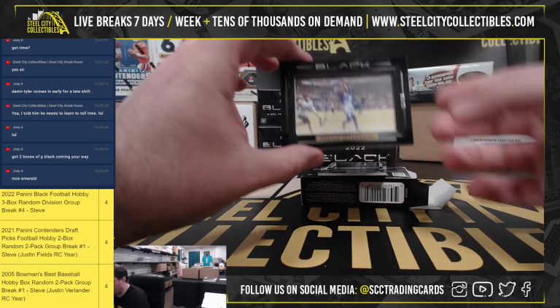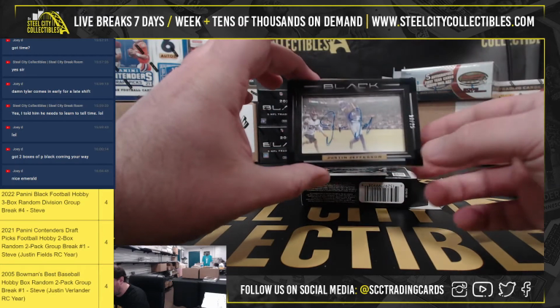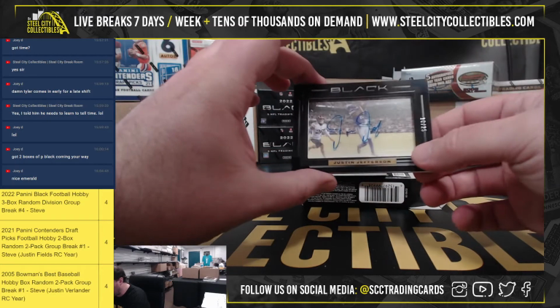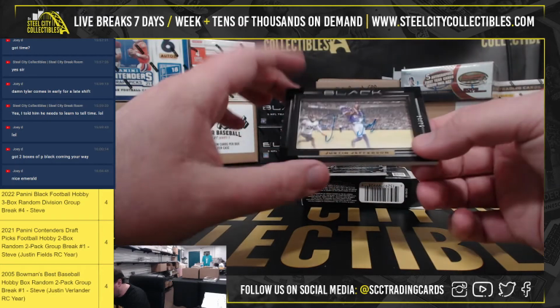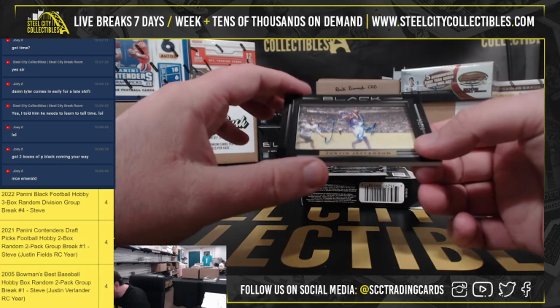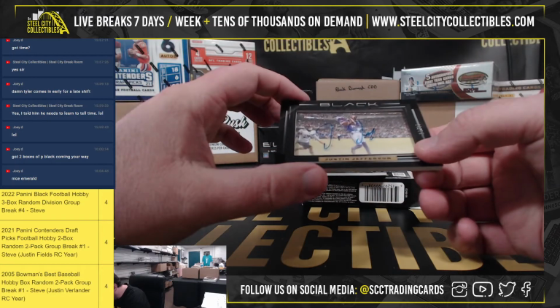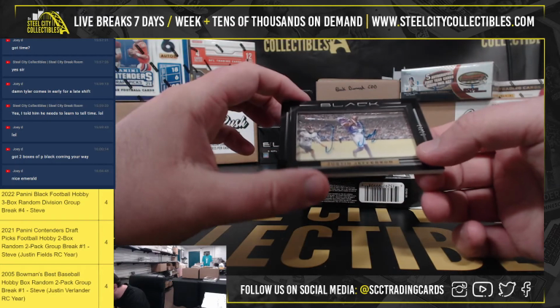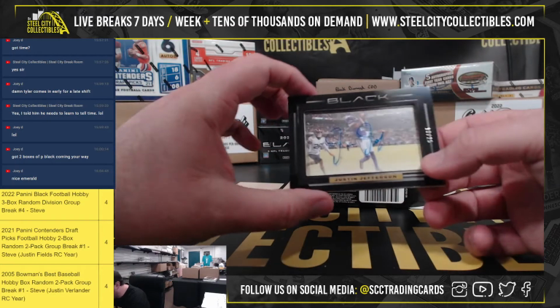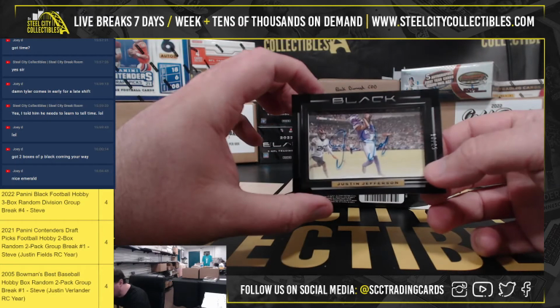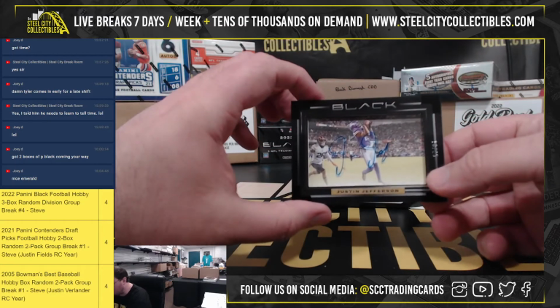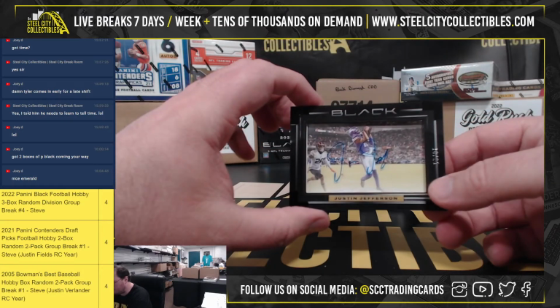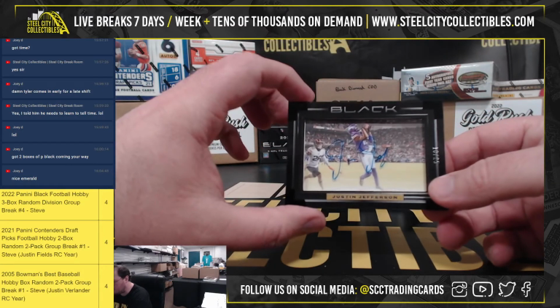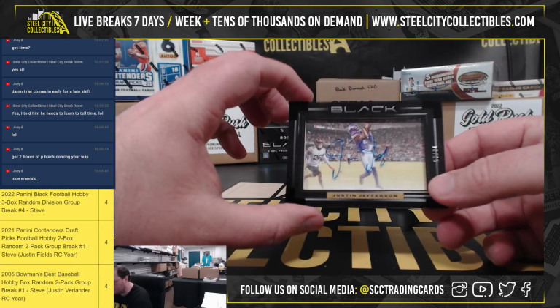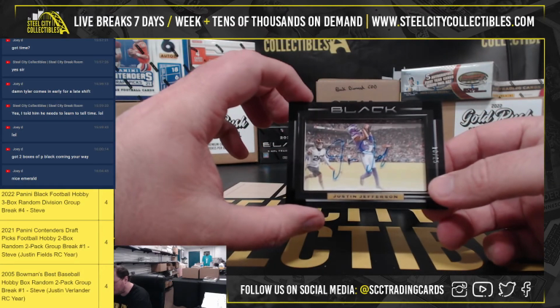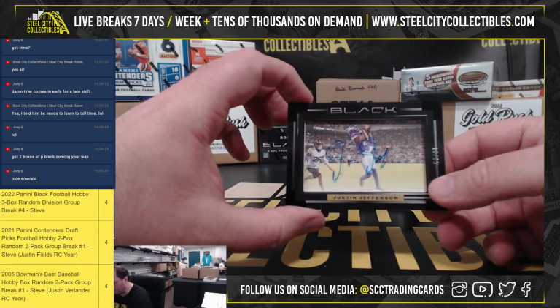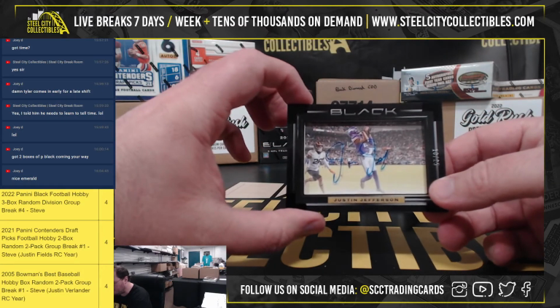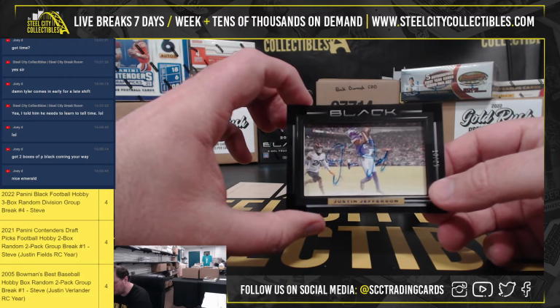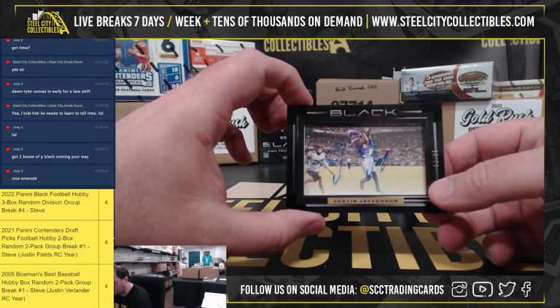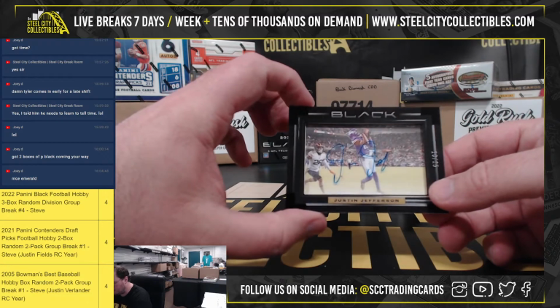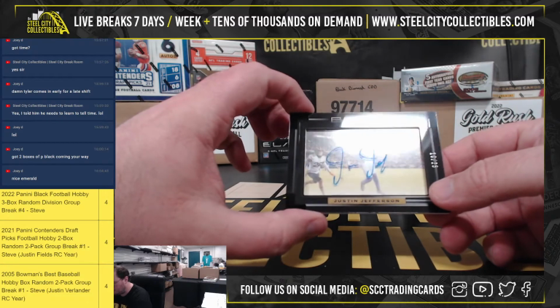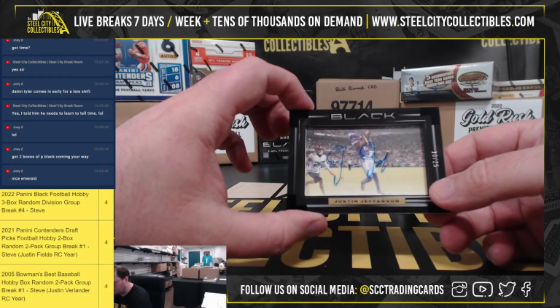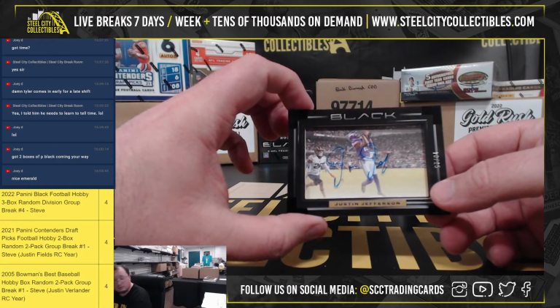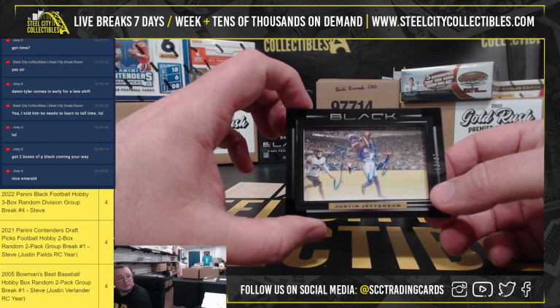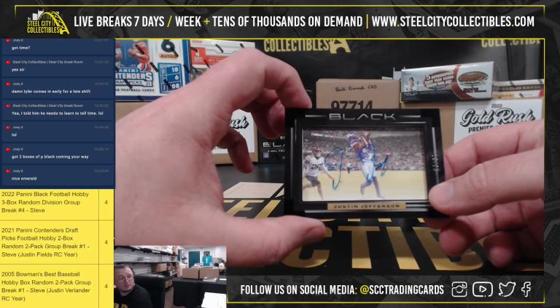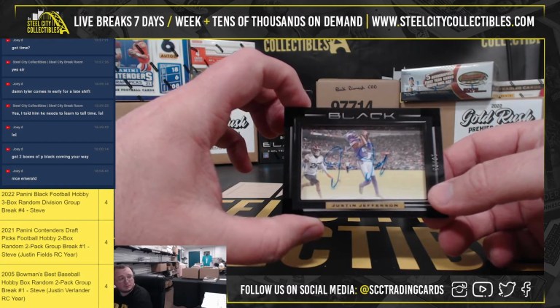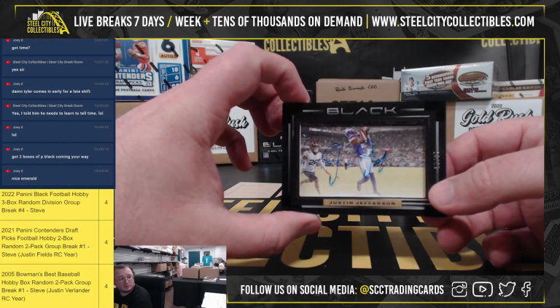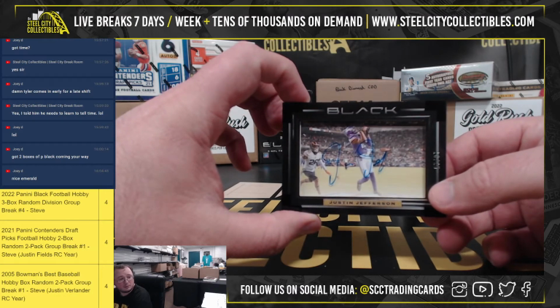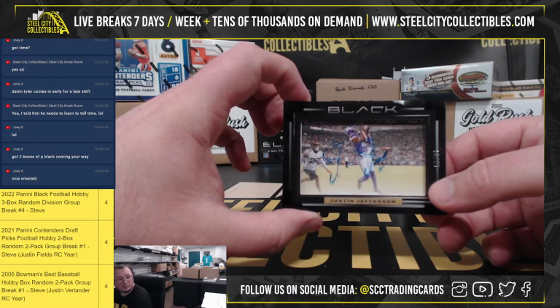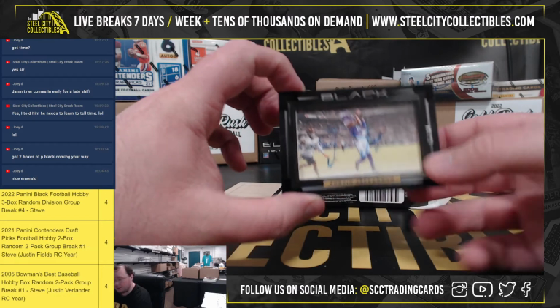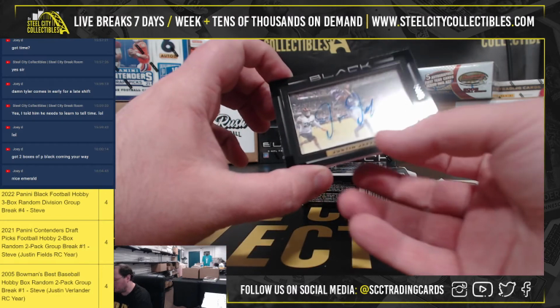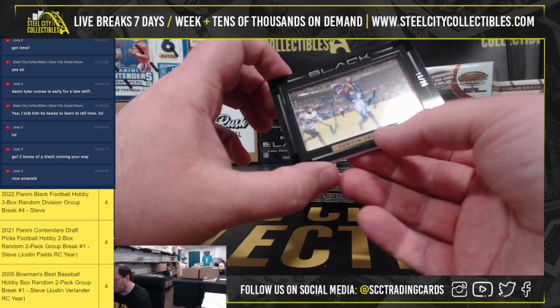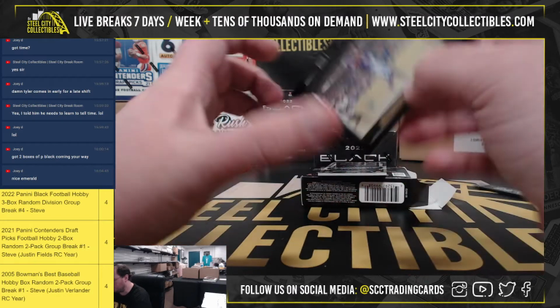Beautiful autograph here, number 10 of 25, Justin Jefferson. Love the way that card looks.